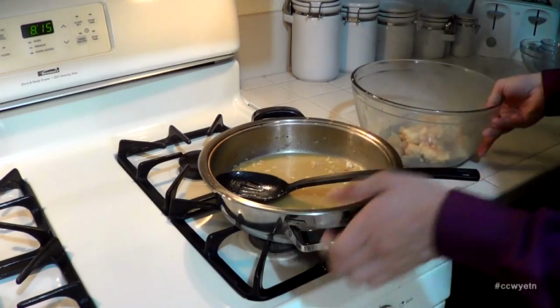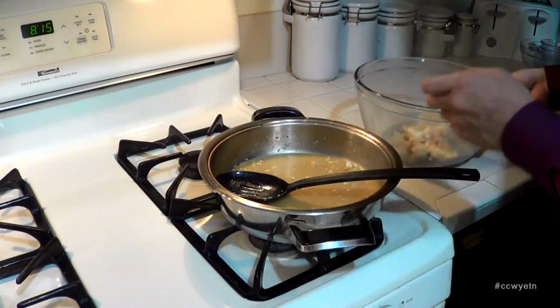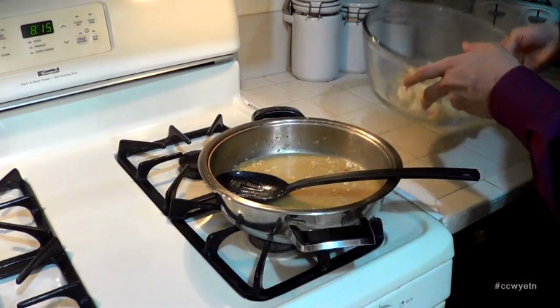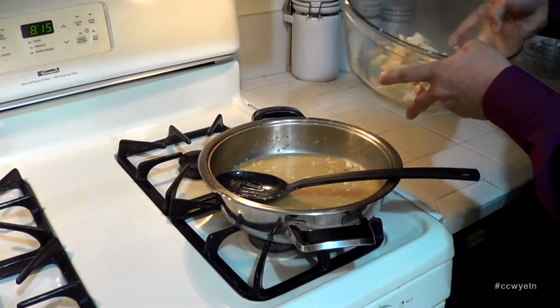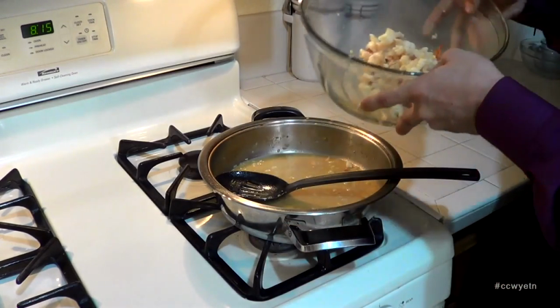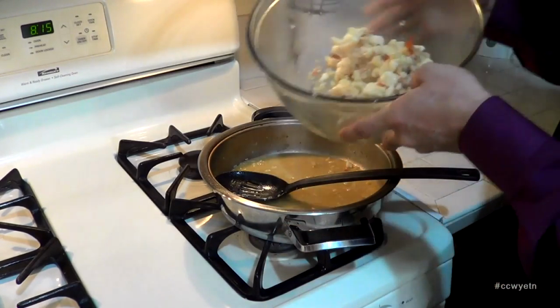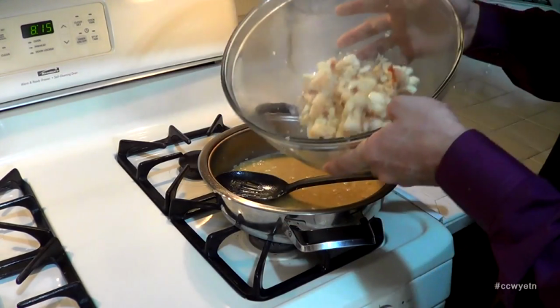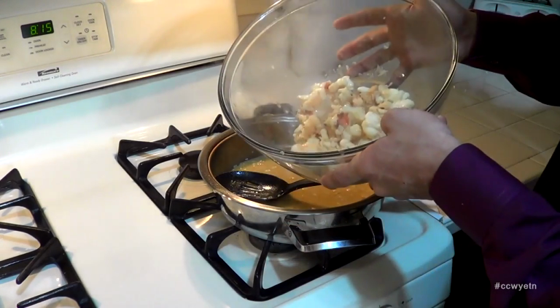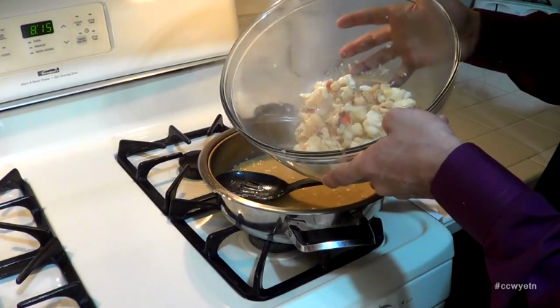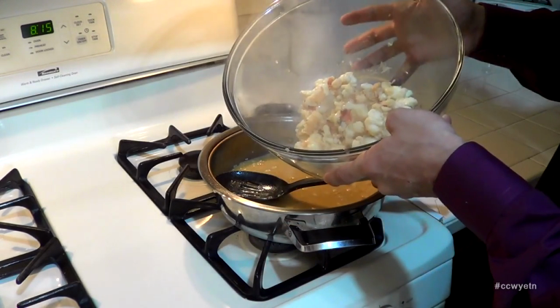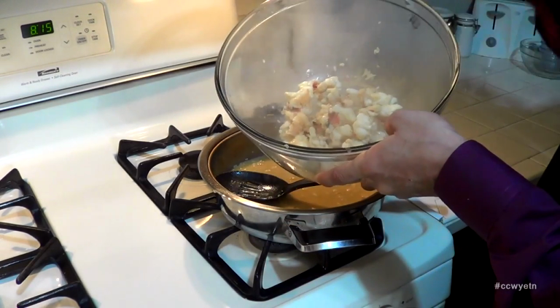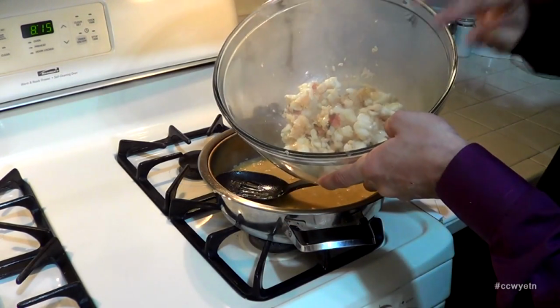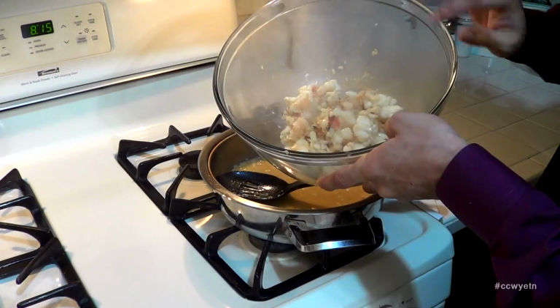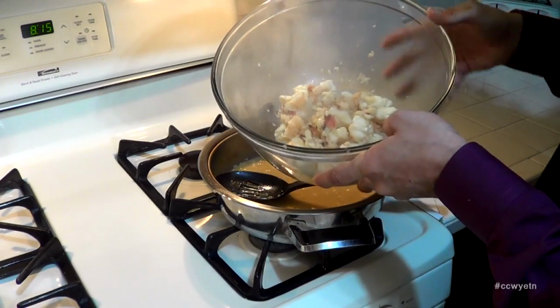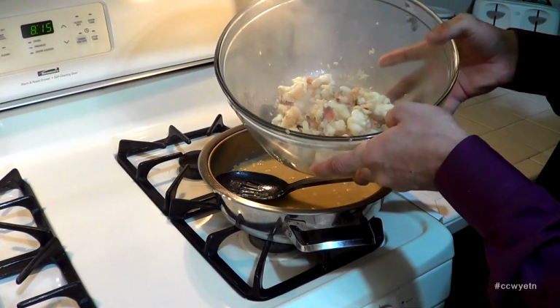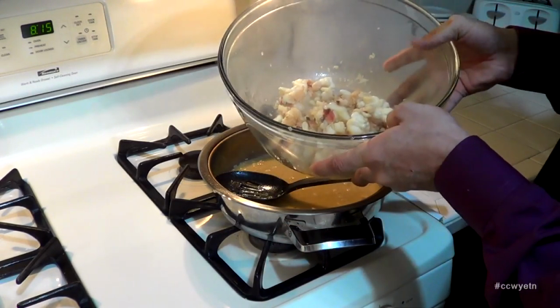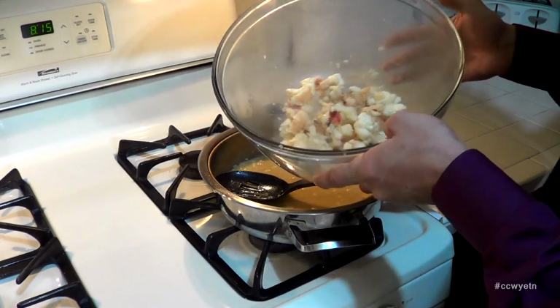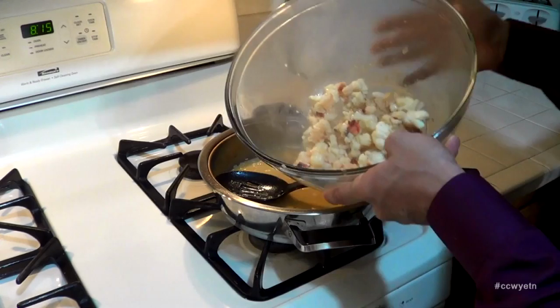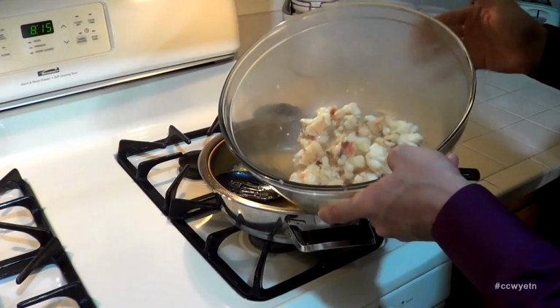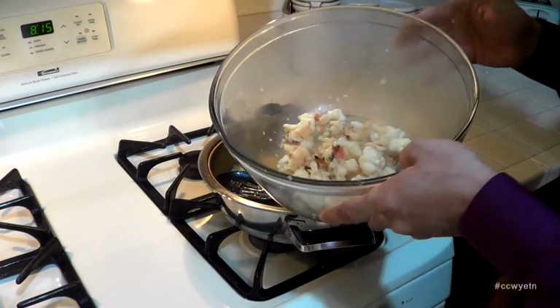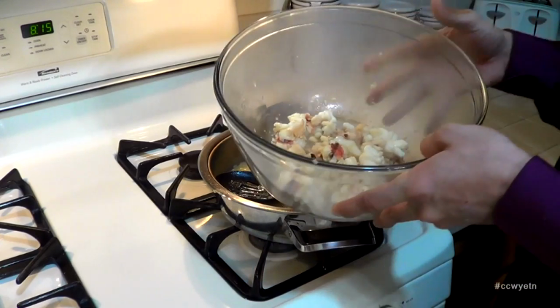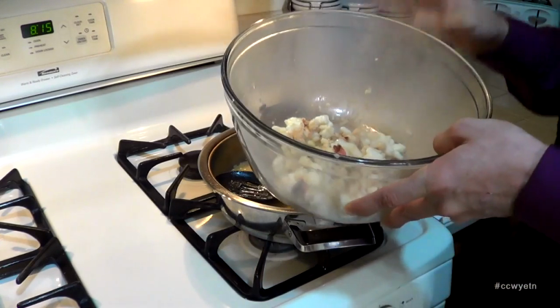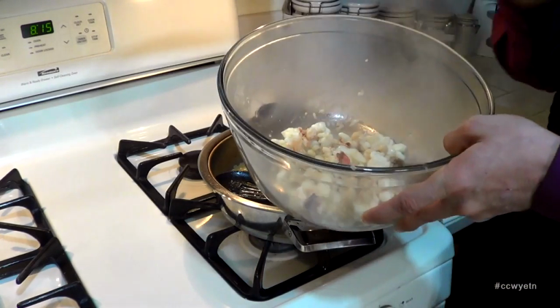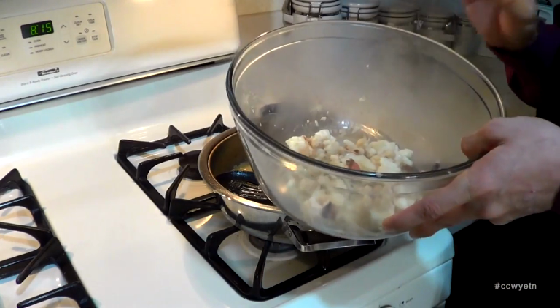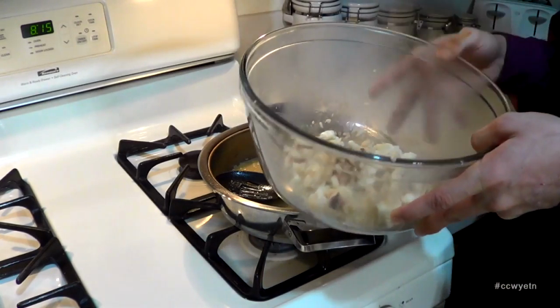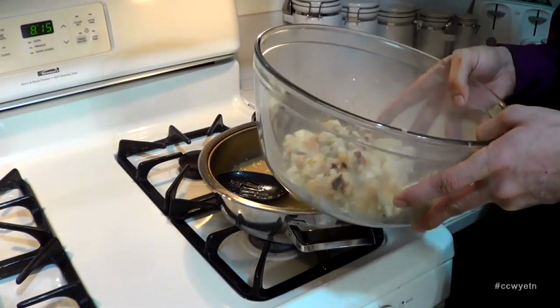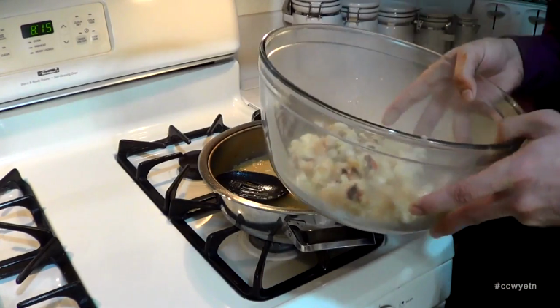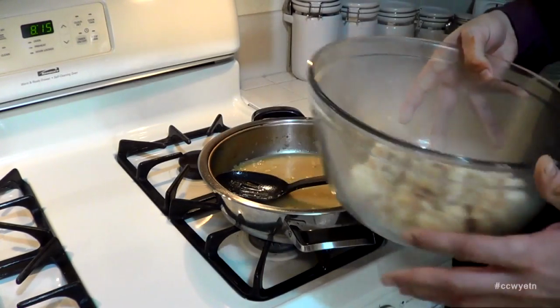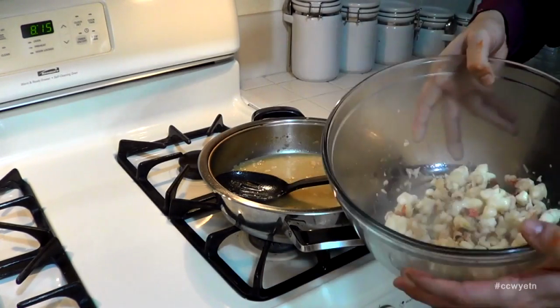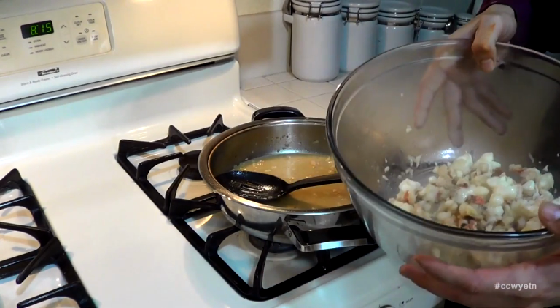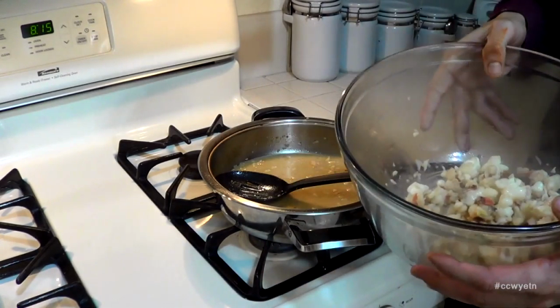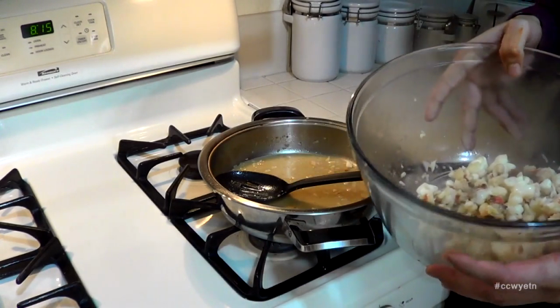I've placed all this lobster meat in the bowl. We're going to let this cool down completely to room temperature. Then we're going to come back and show you the next step.